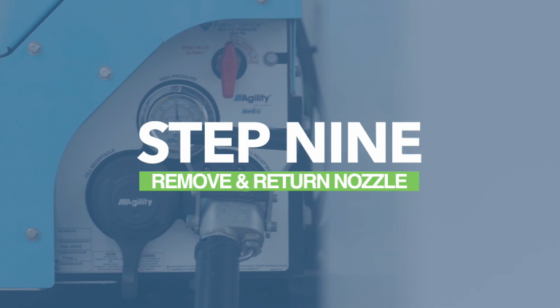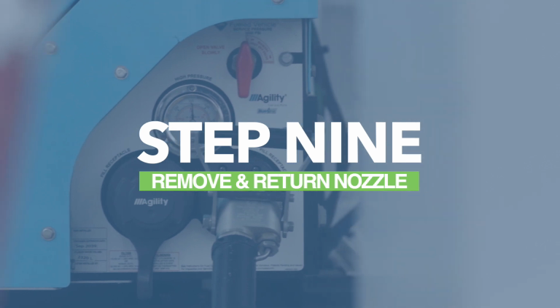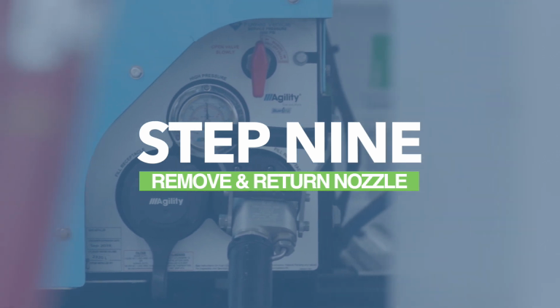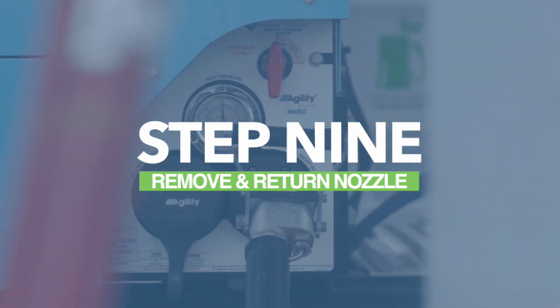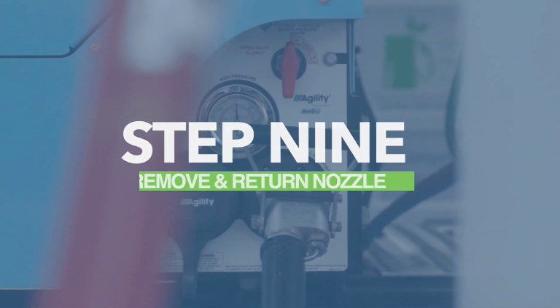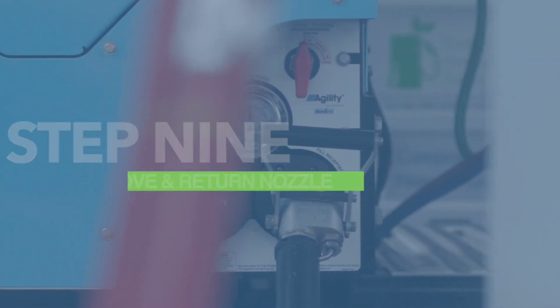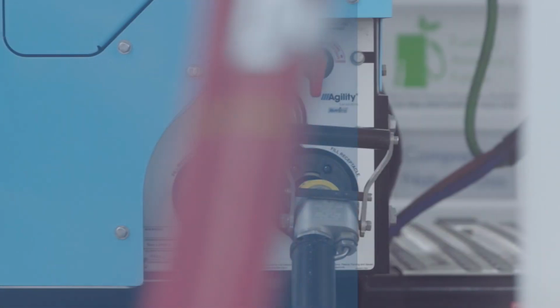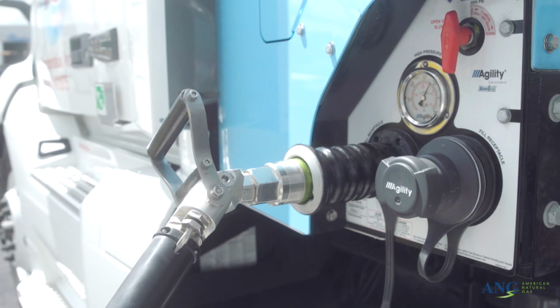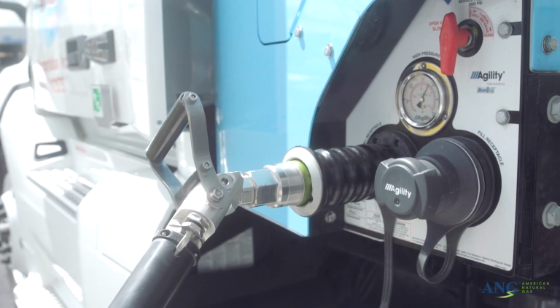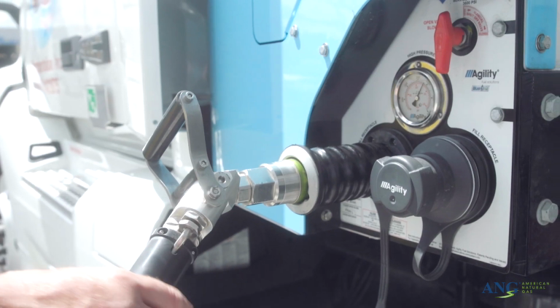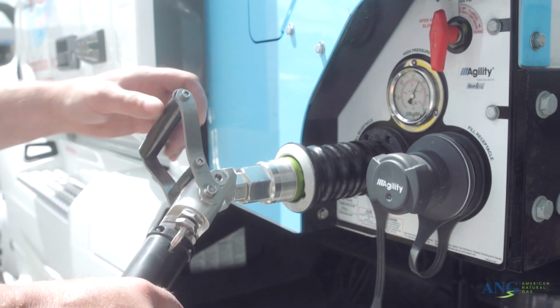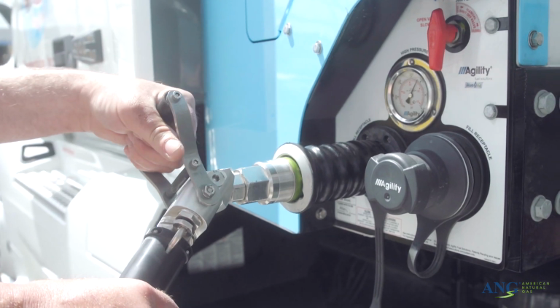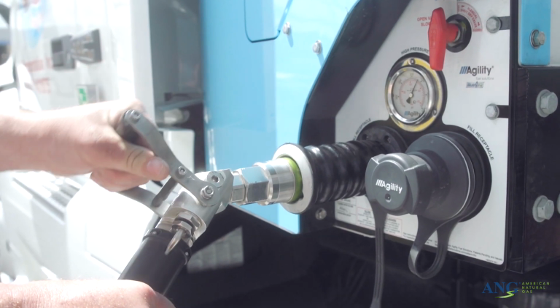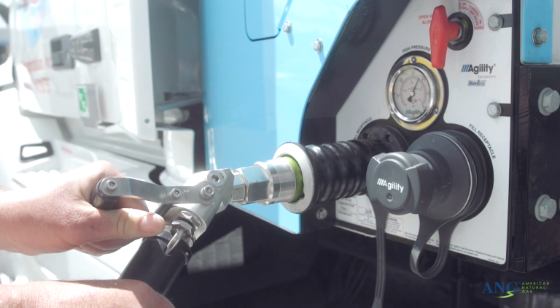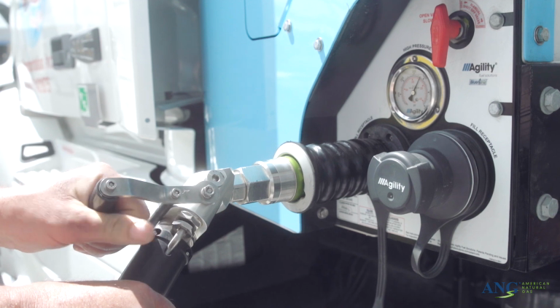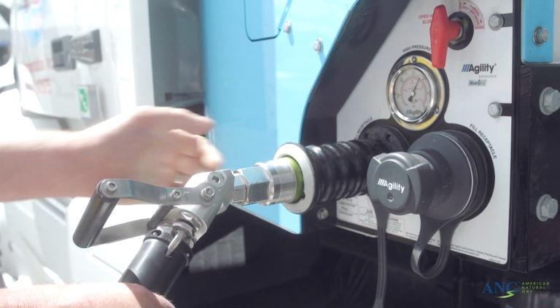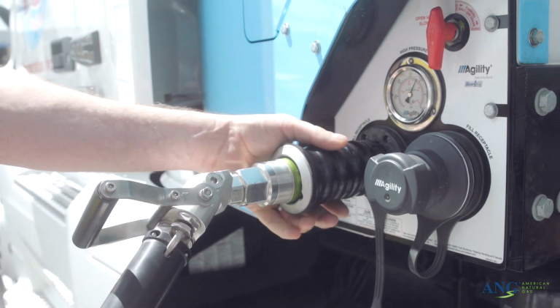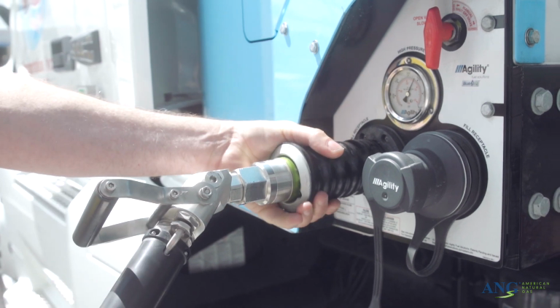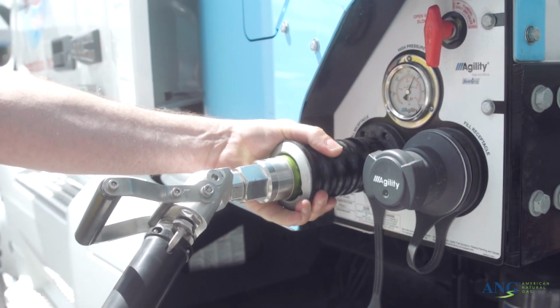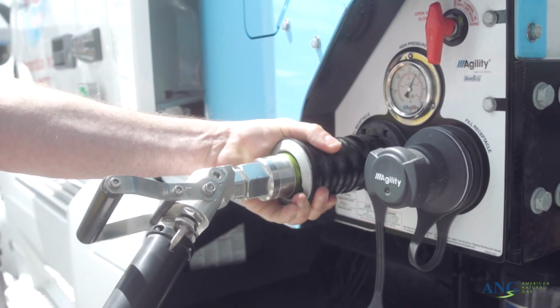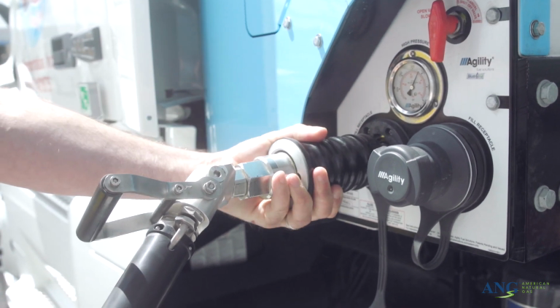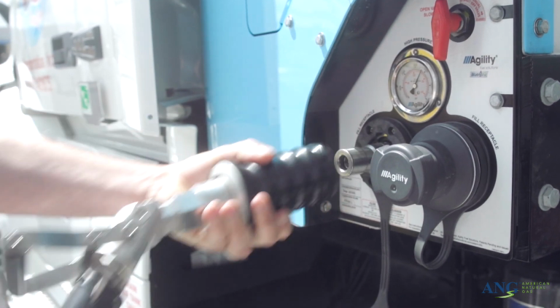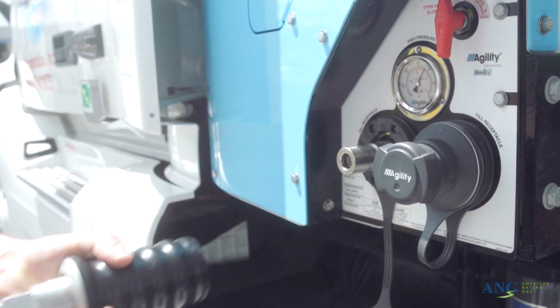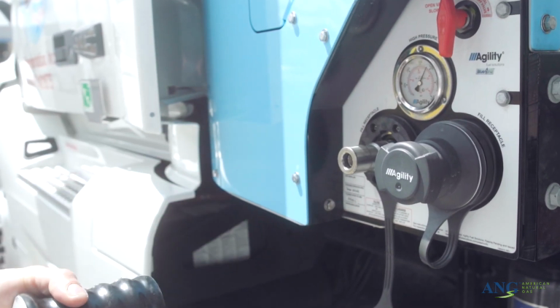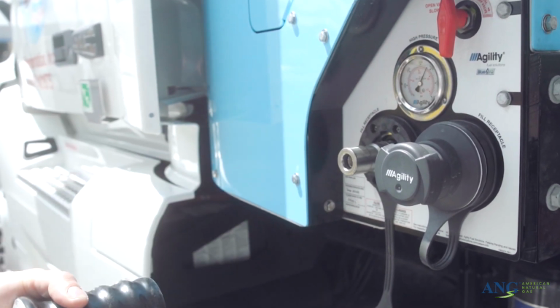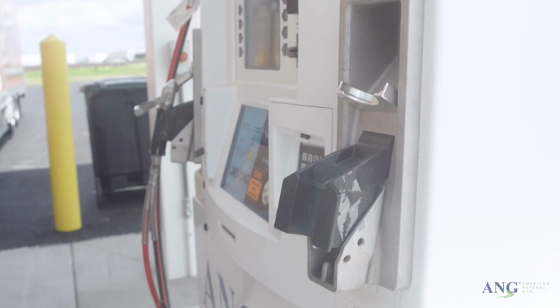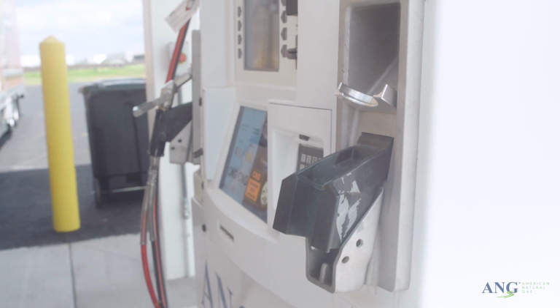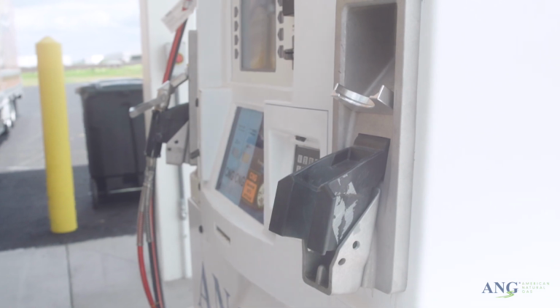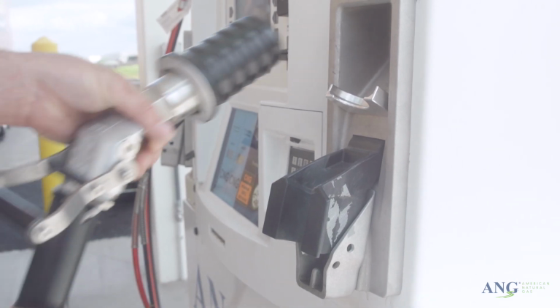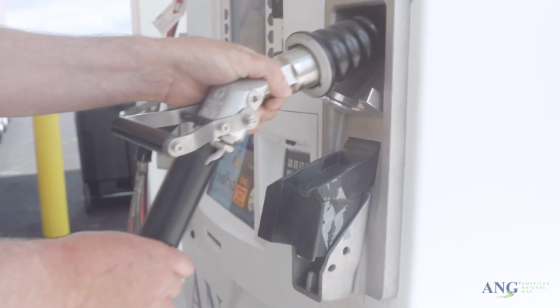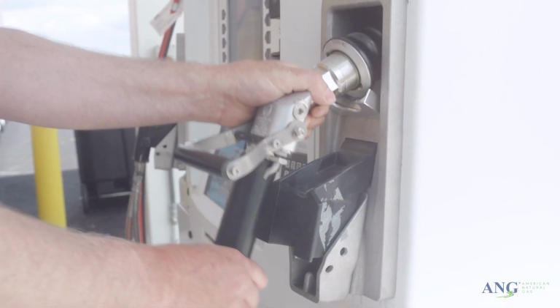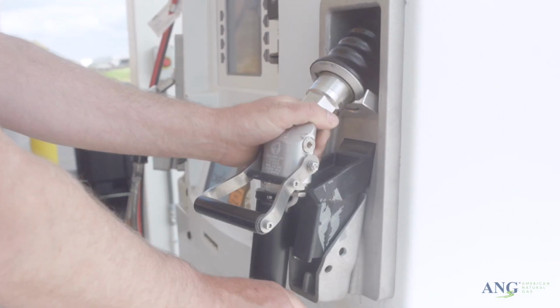Step 9: Return the nozzle handle away from the vehicle, otherwise known as the off position. To disconnect the nozzle, pull back on the sleeve and remove the nozzle from the O-ring. Once complete, replace the hose in the dispenser holster.